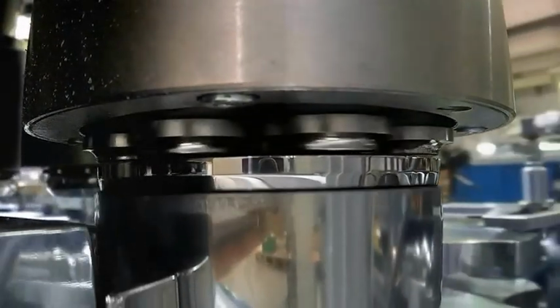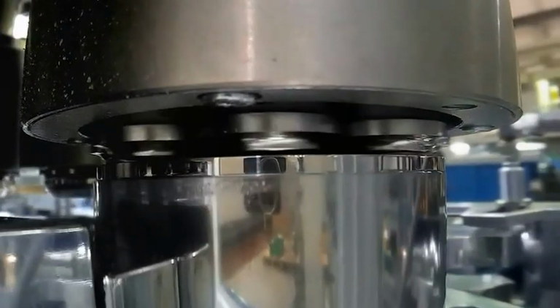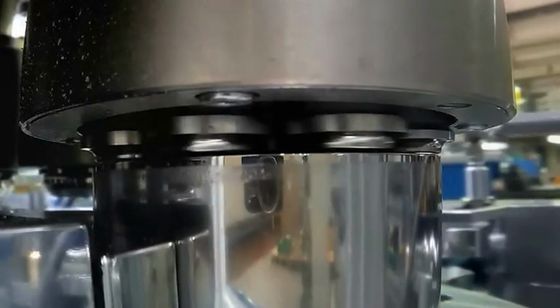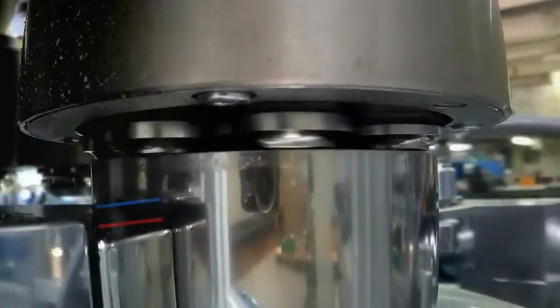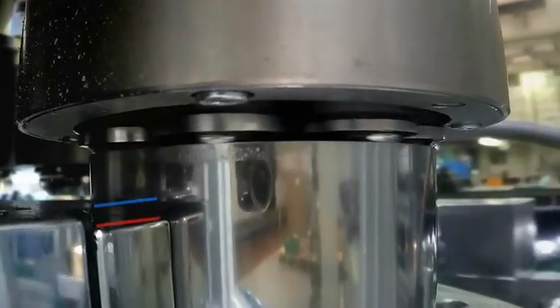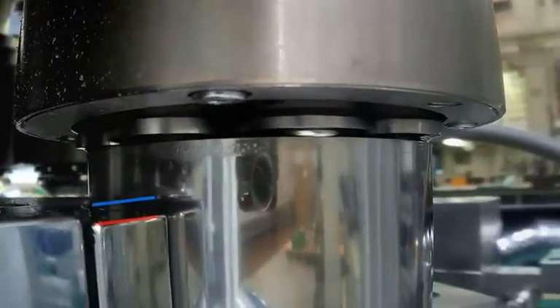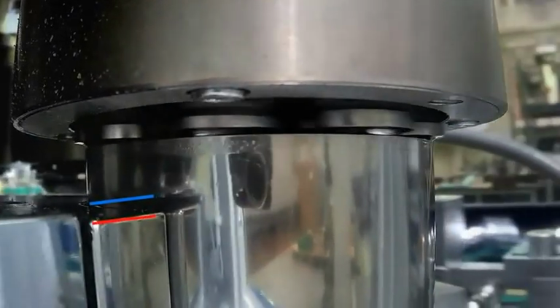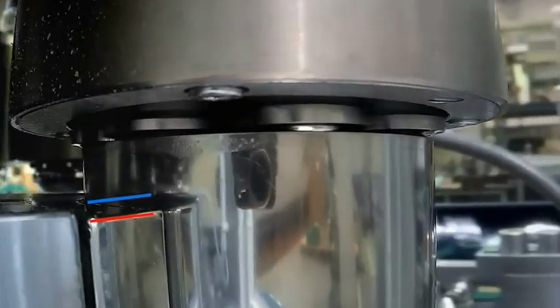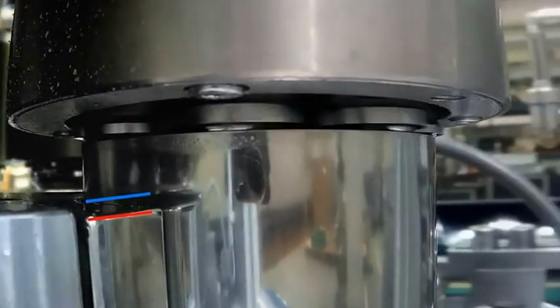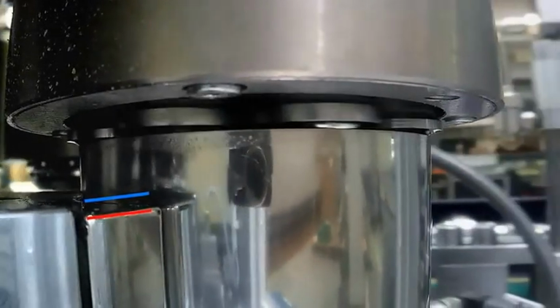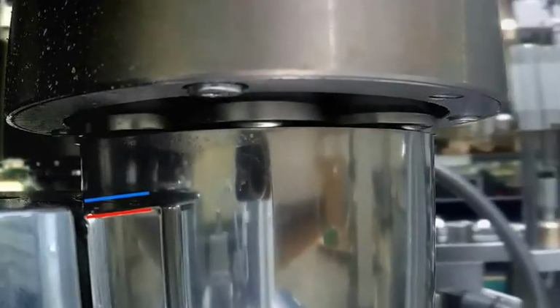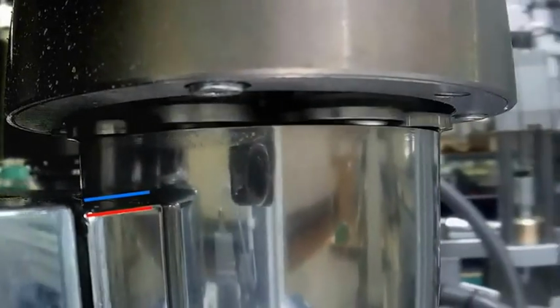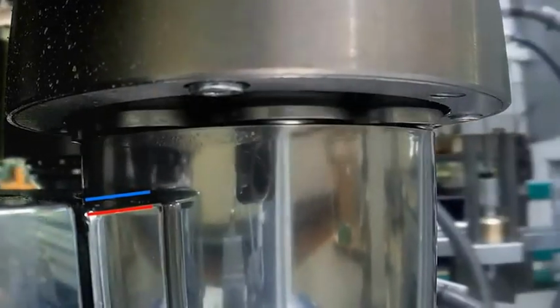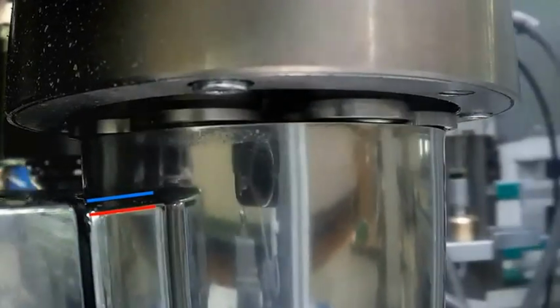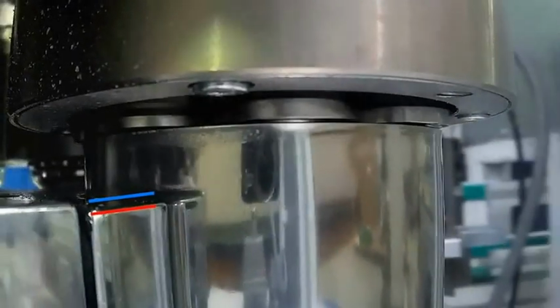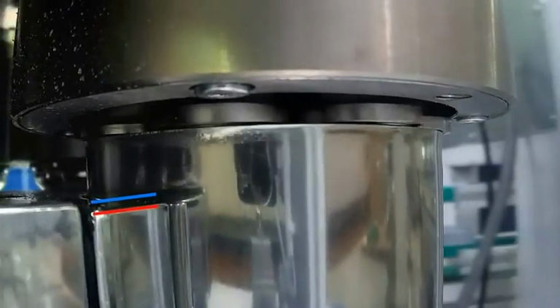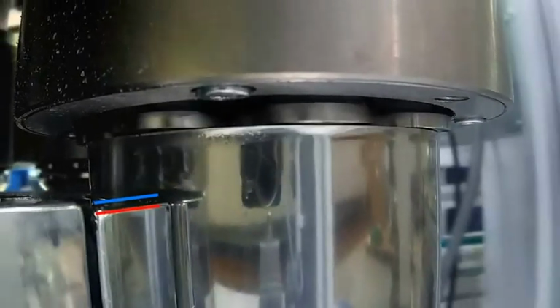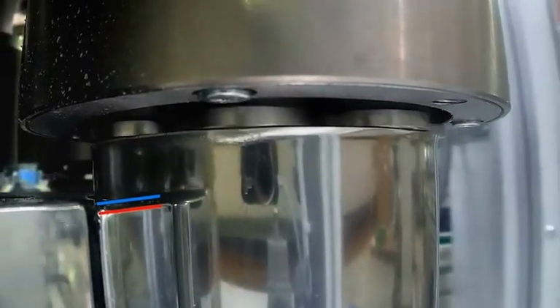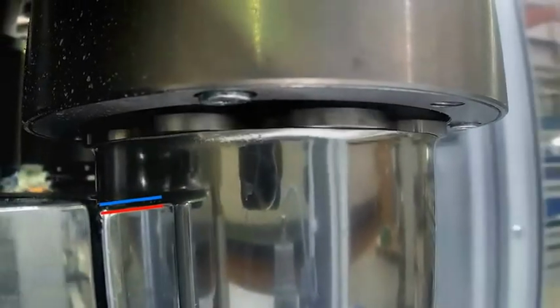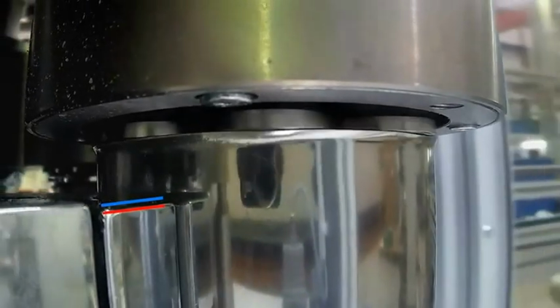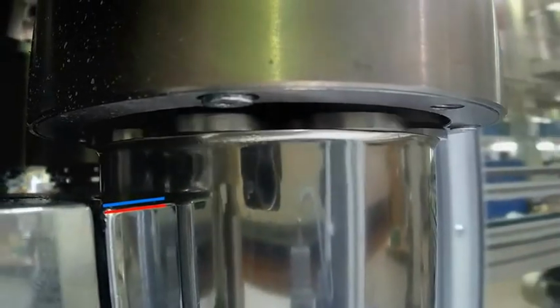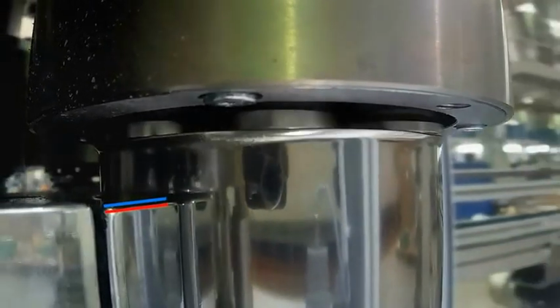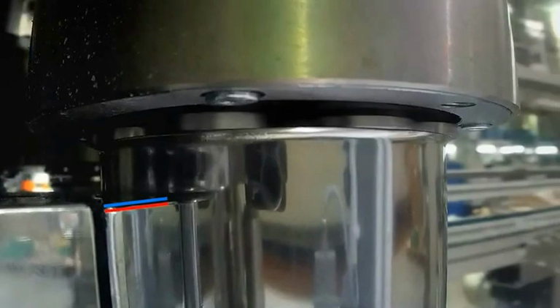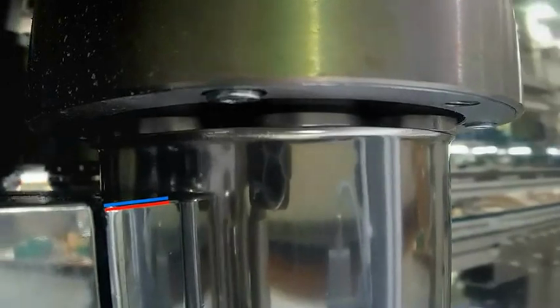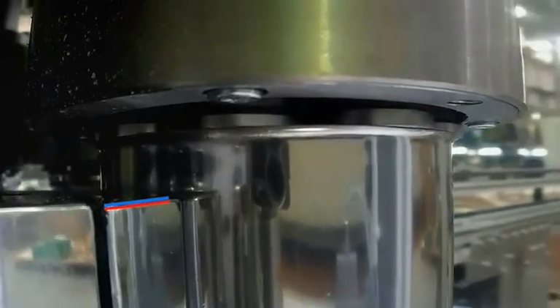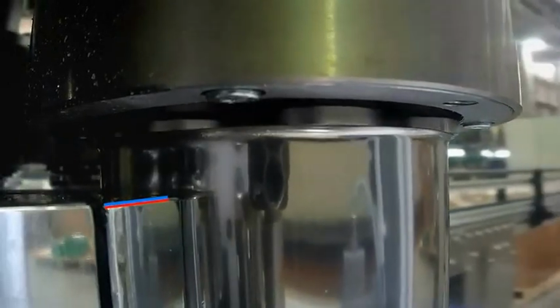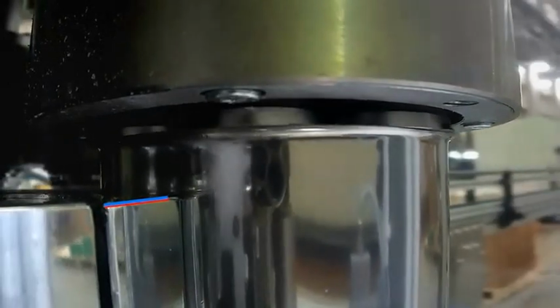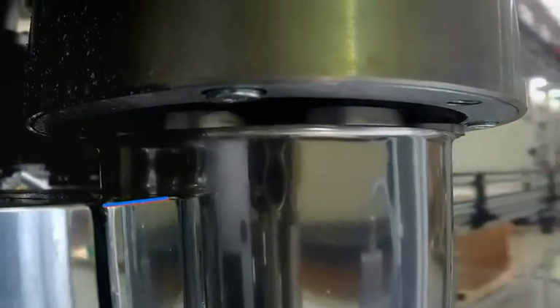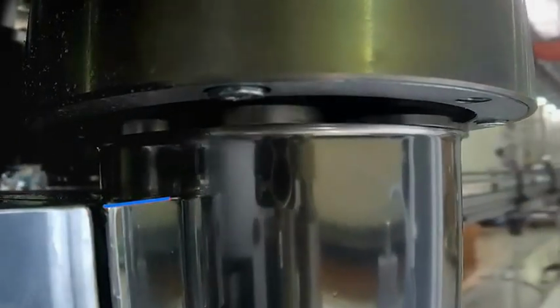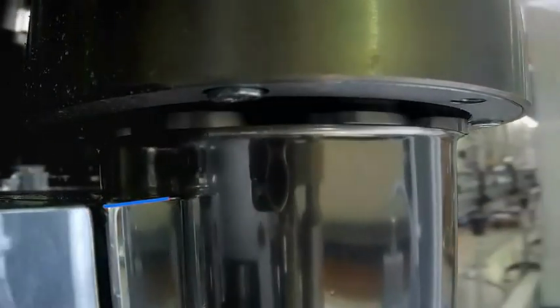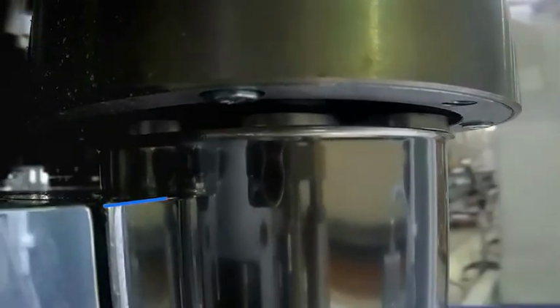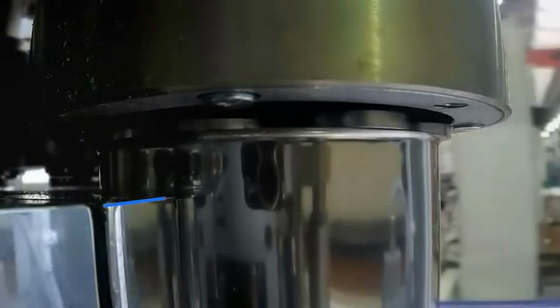Both the bottom plate and the pocket guide perform a working stroke, during which the flange is sequentially formed by the driven flanging rollers.